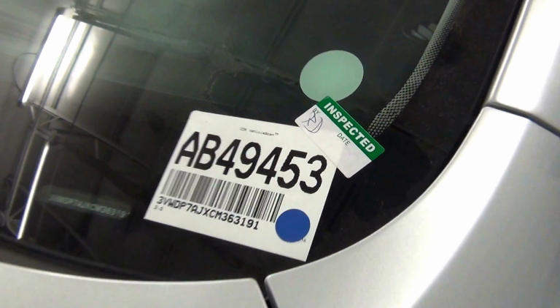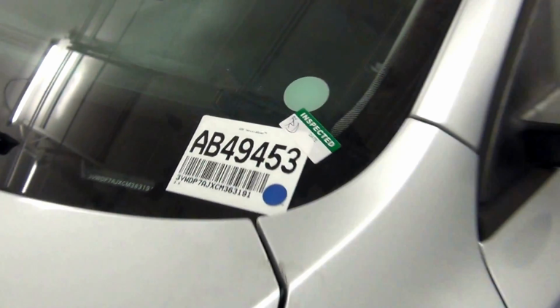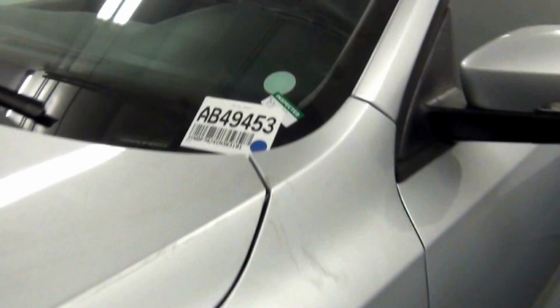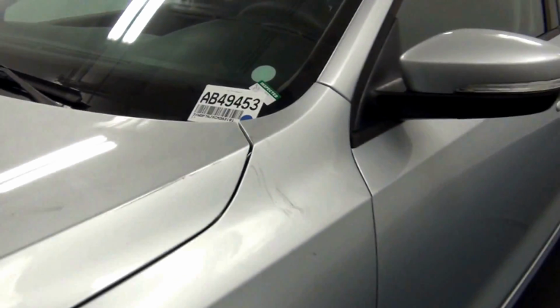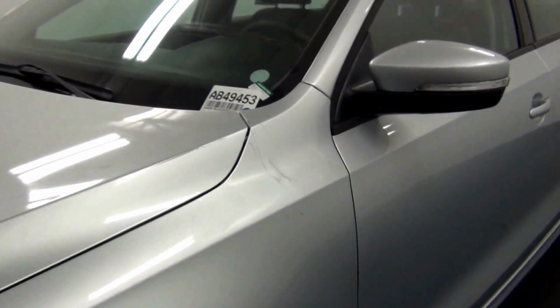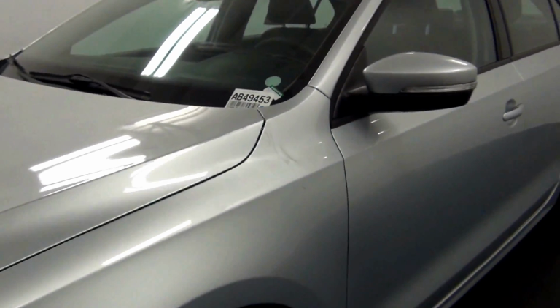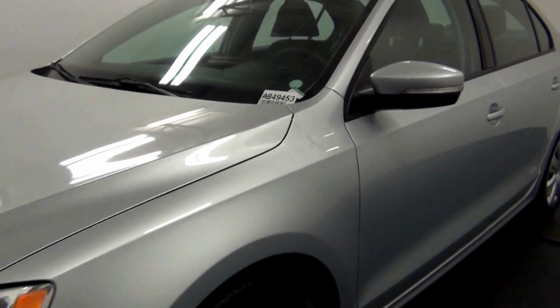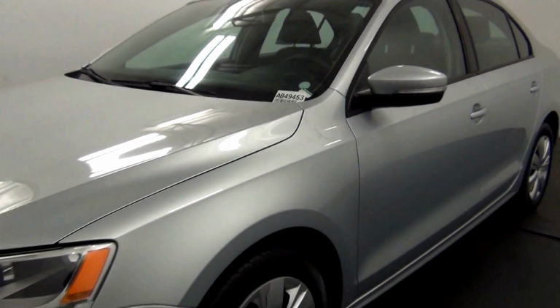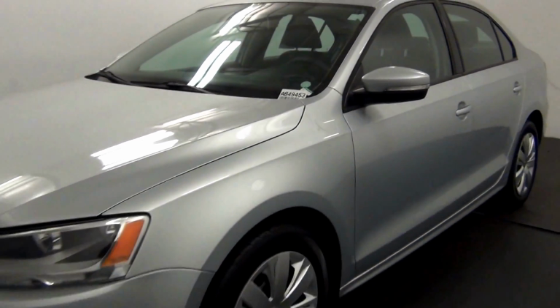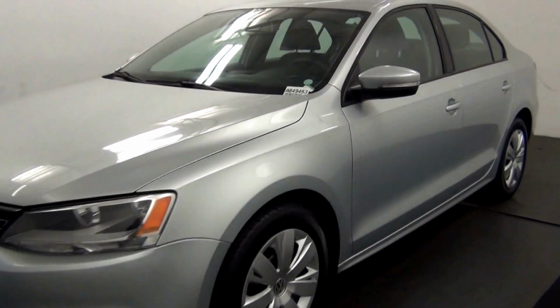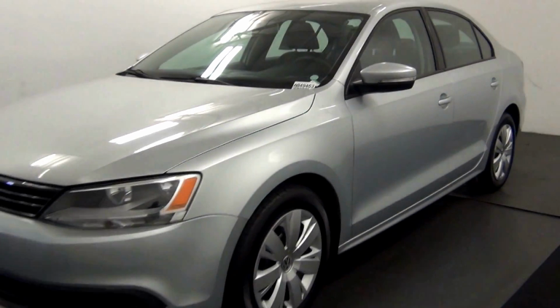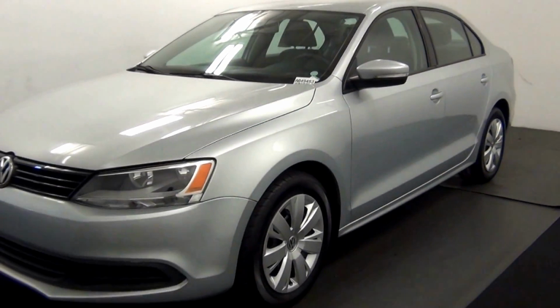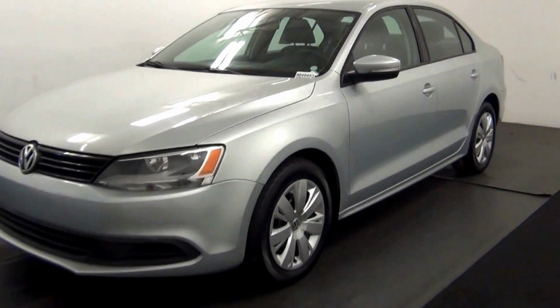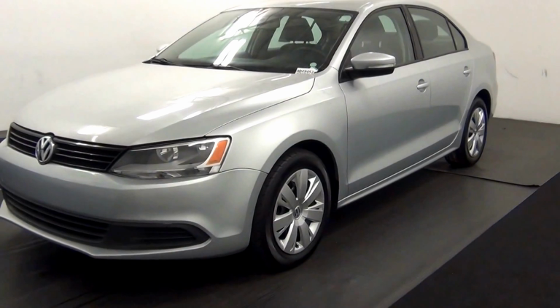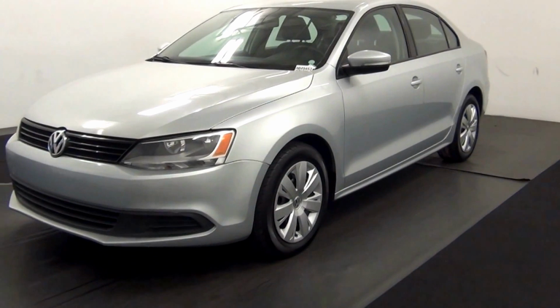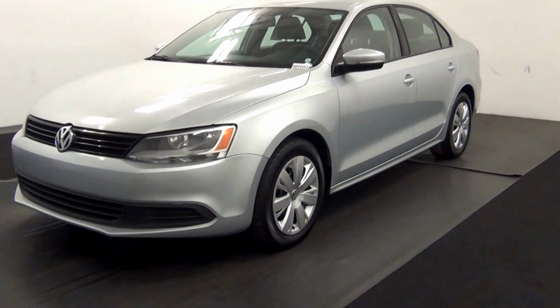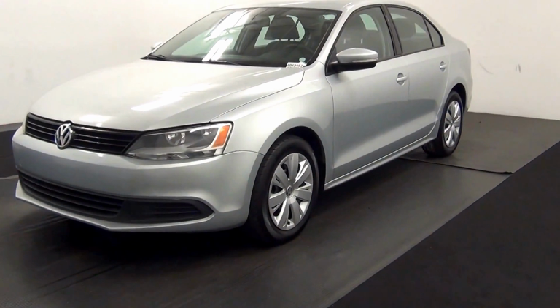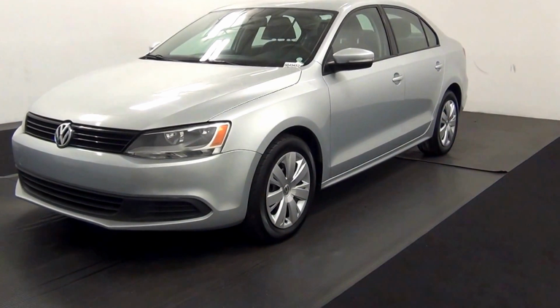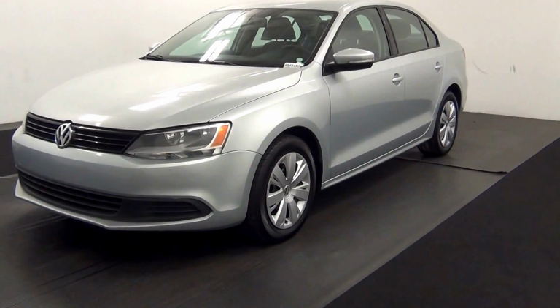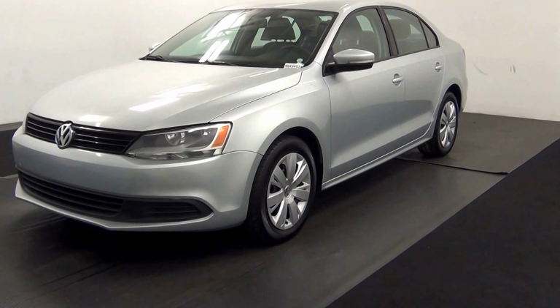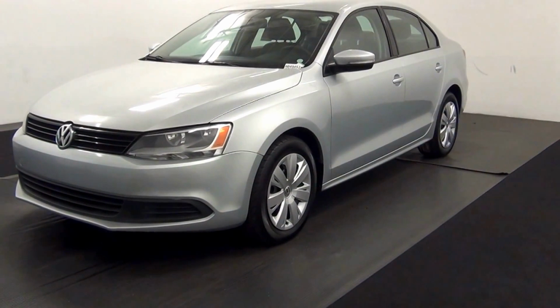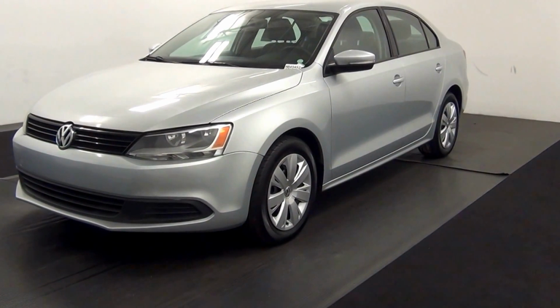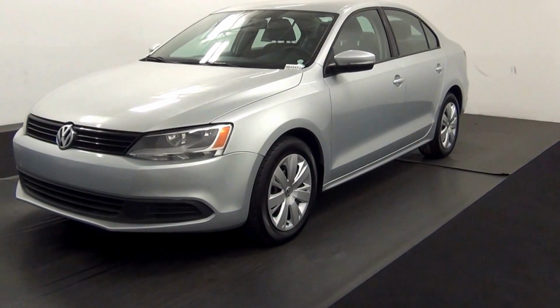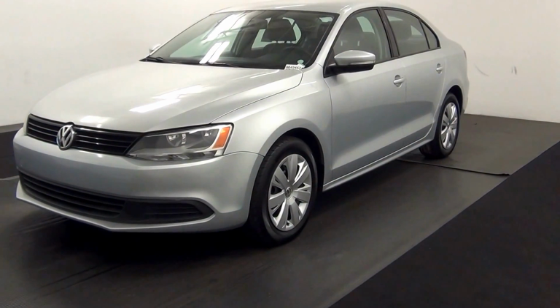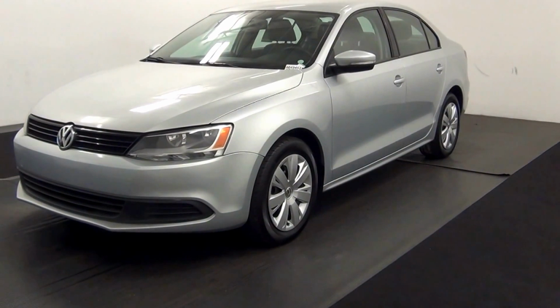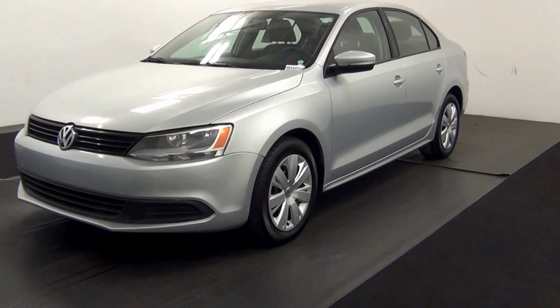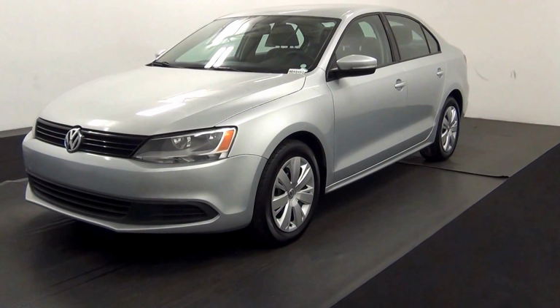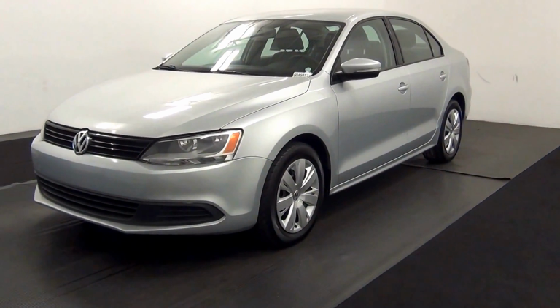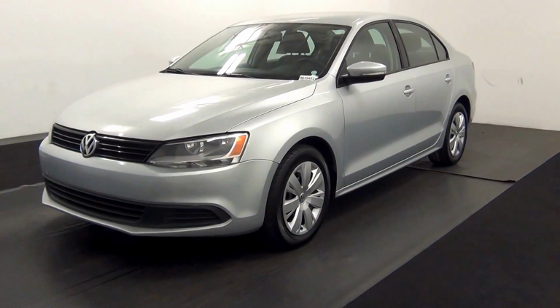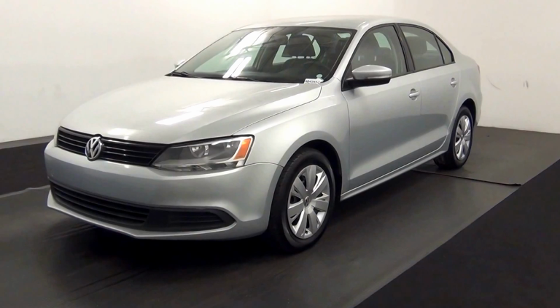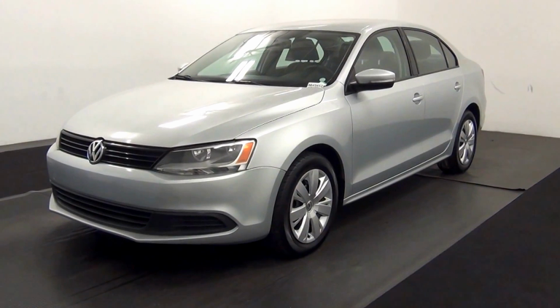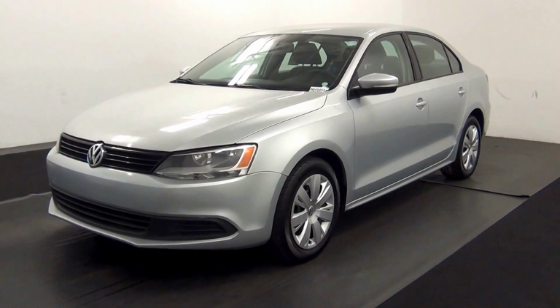Welcome. Today we are going to walk around a 2012 Volkswagen Jetta, stock number AB4945.